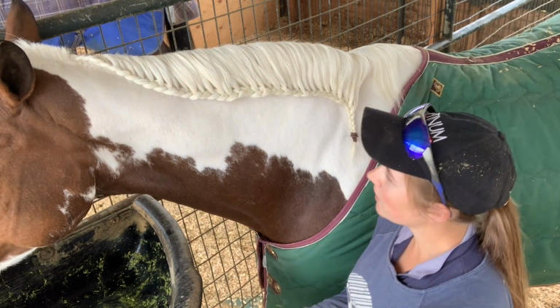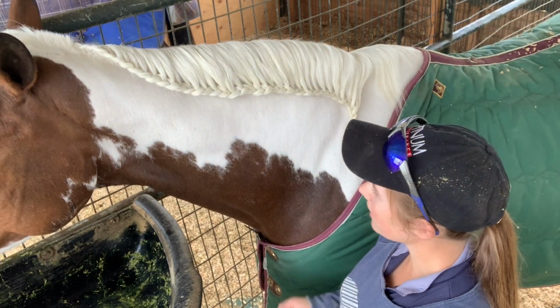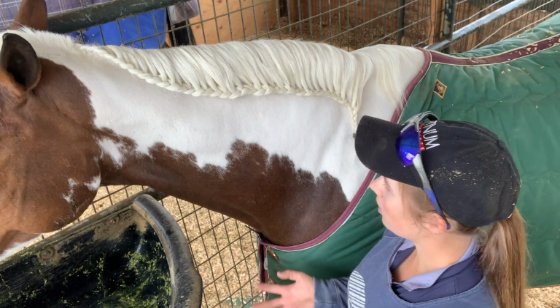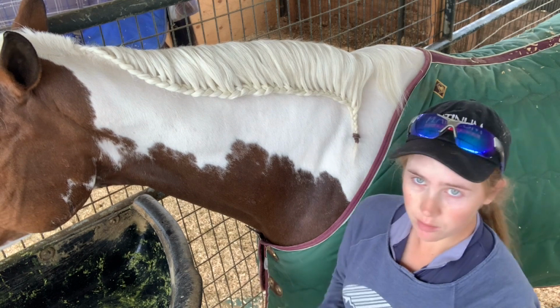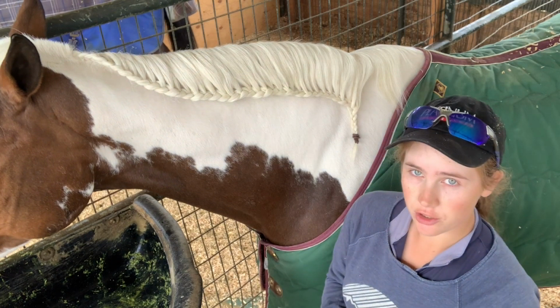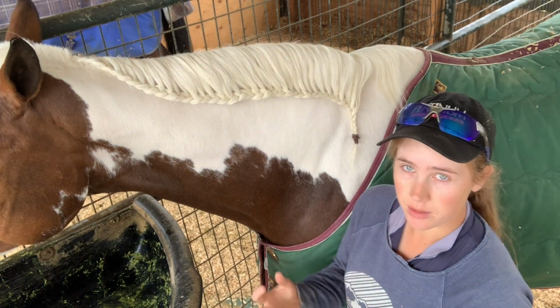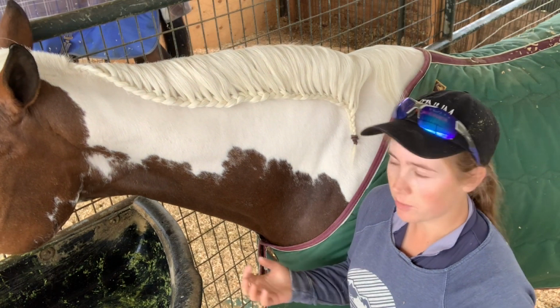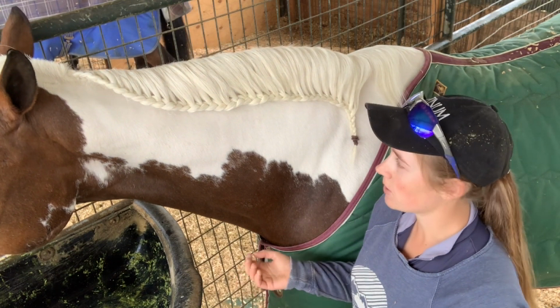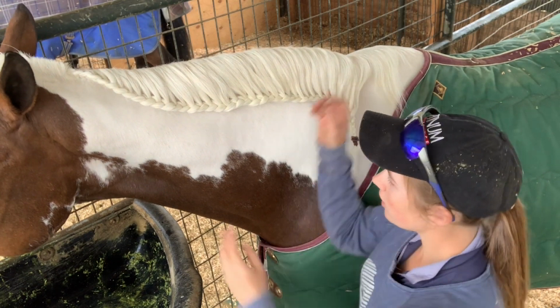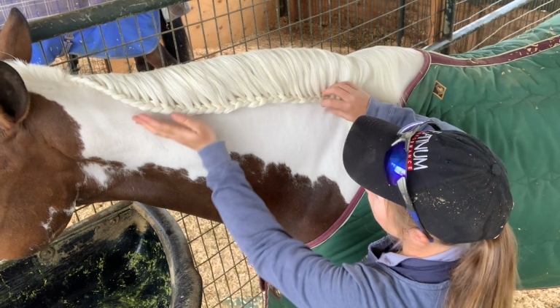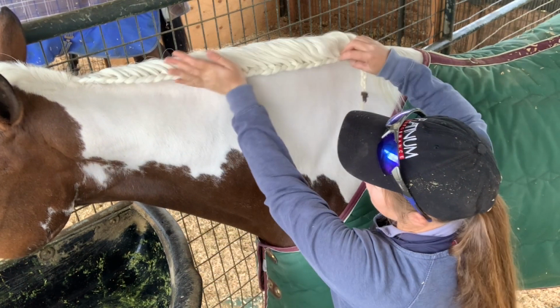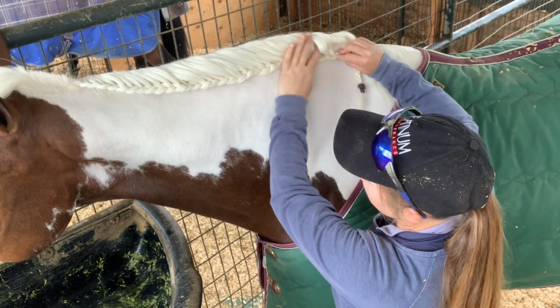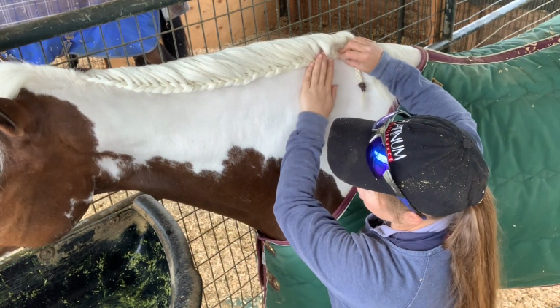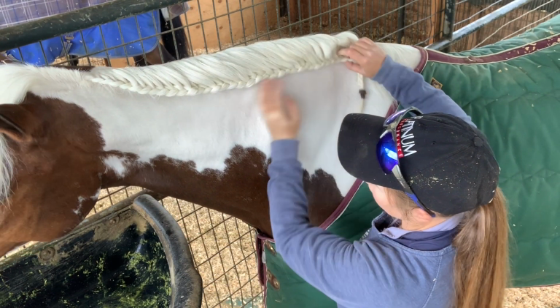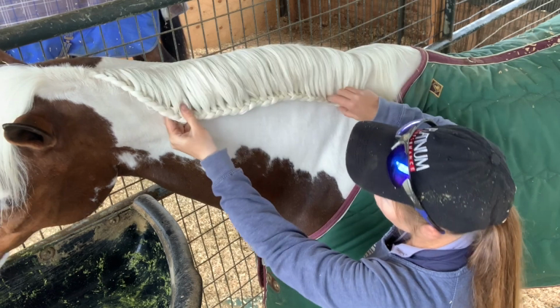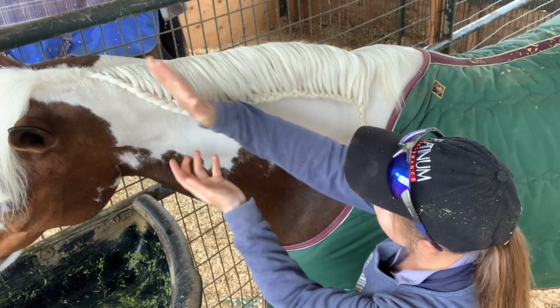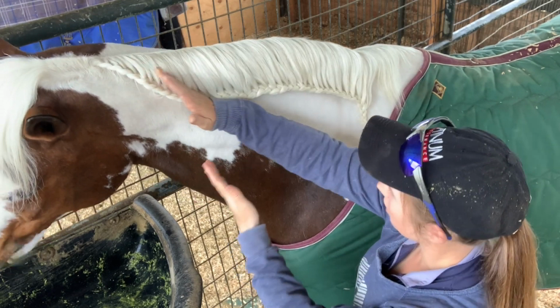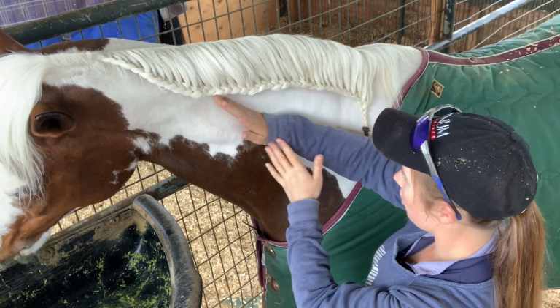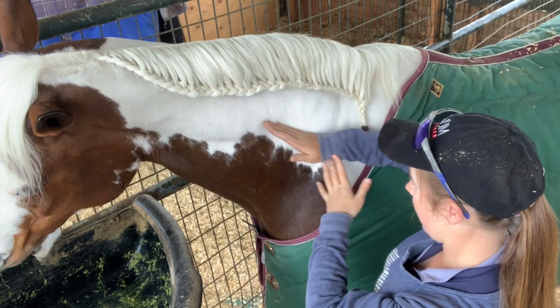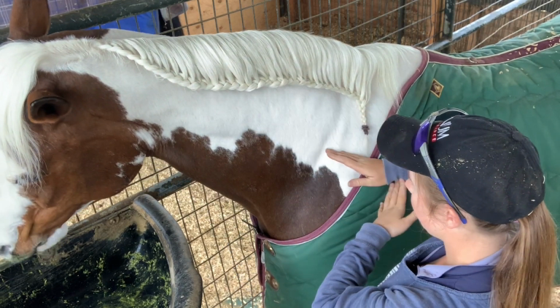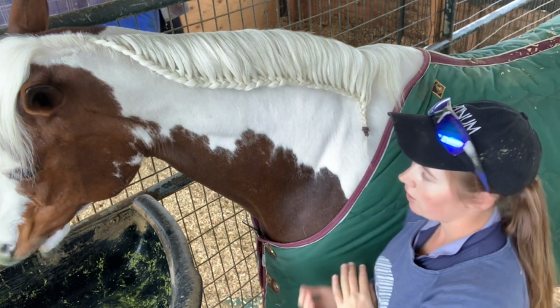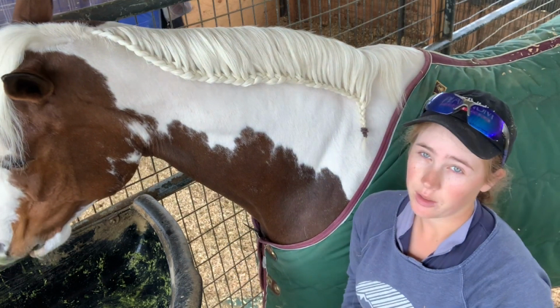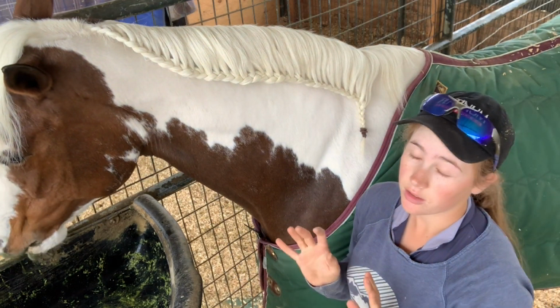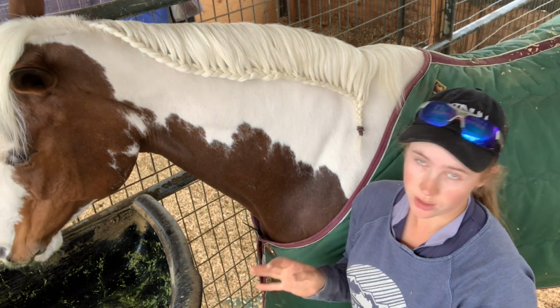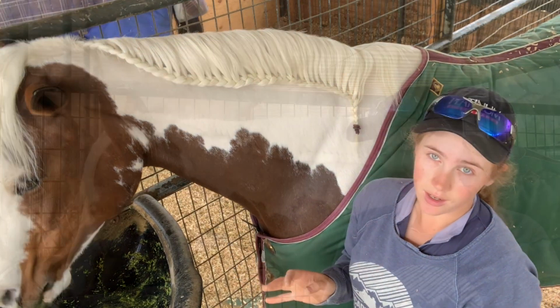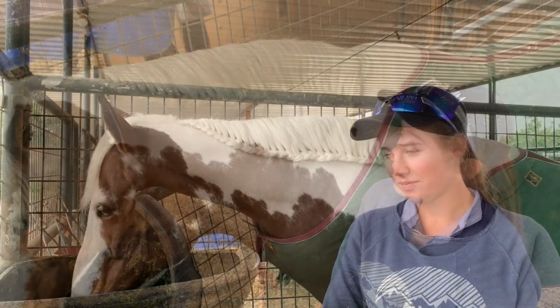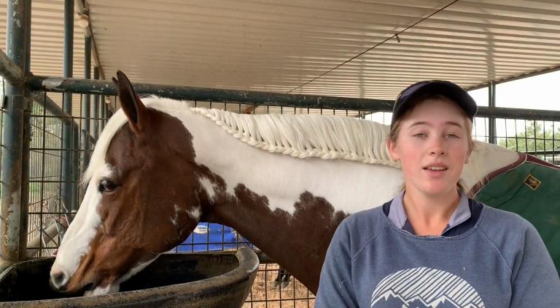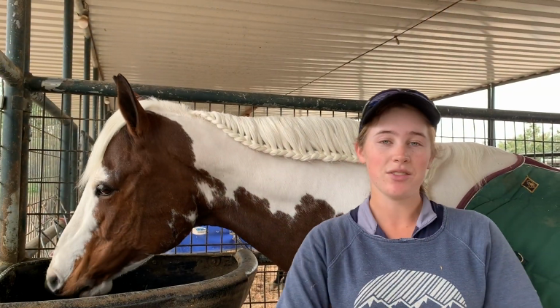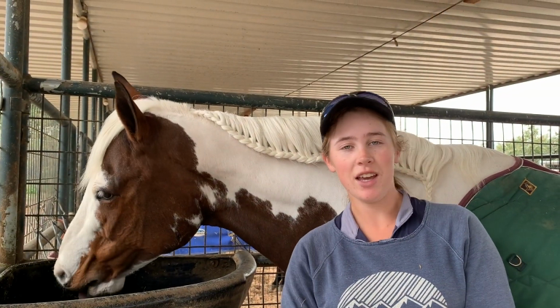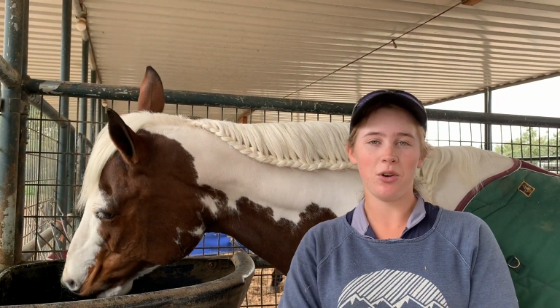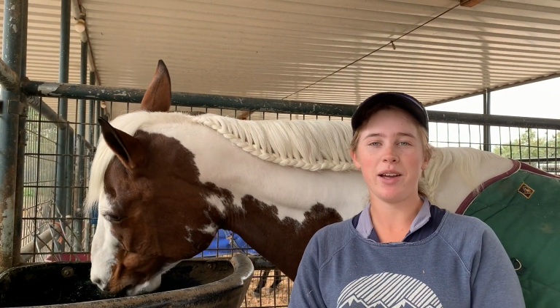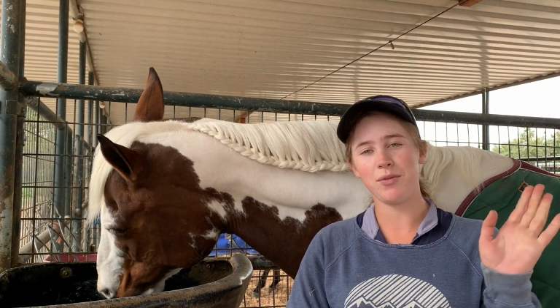Depending on how big you make your sections and how tight you pull them in different parts of the braid, you could either make it sit right next to her crest, or you could even bring it all the way down on her neck, which is just stunning. Thanks for watching, and remember to always ask why. Bye for now.